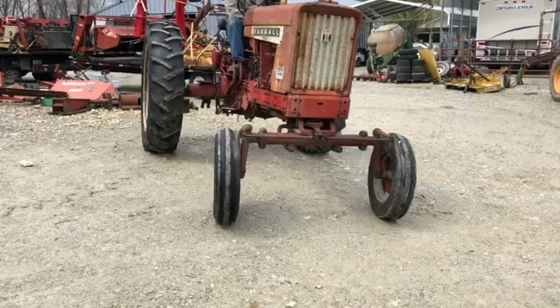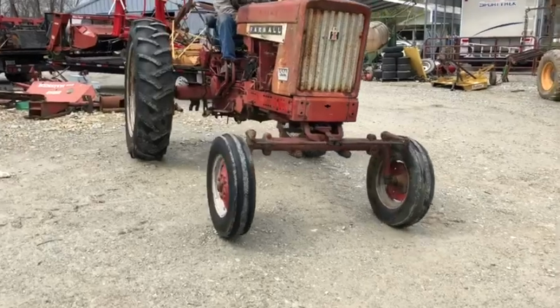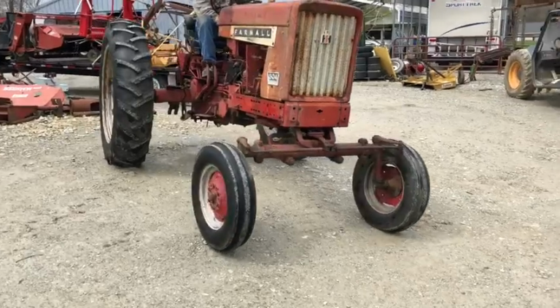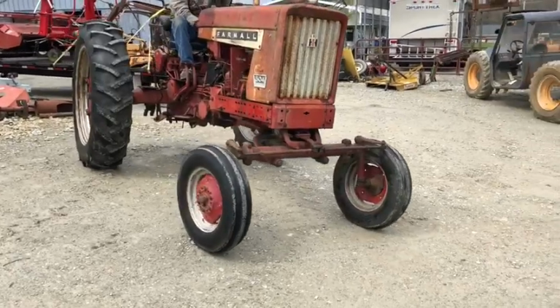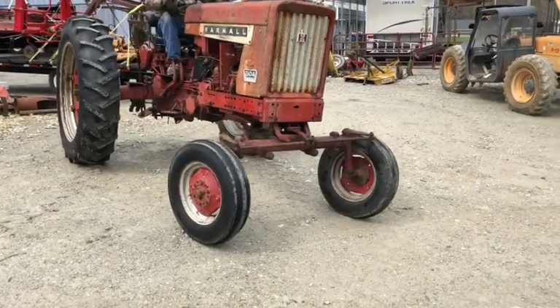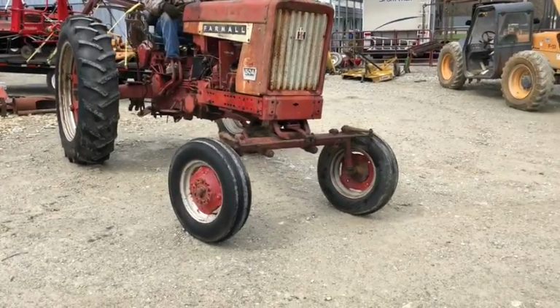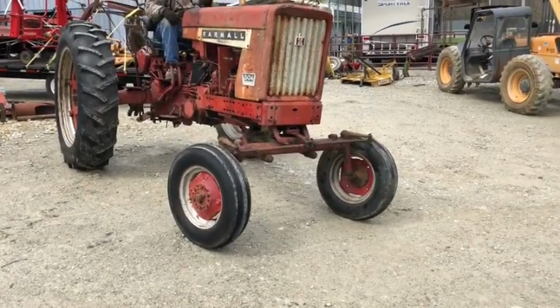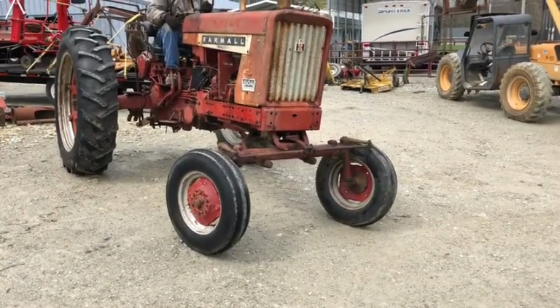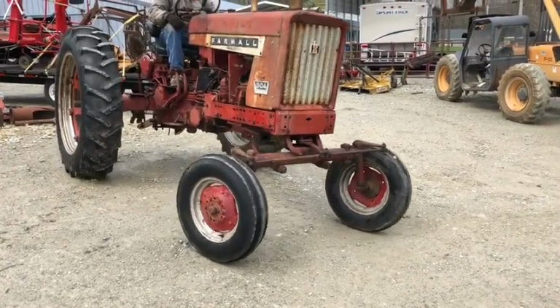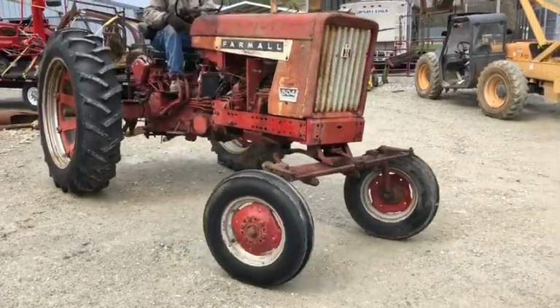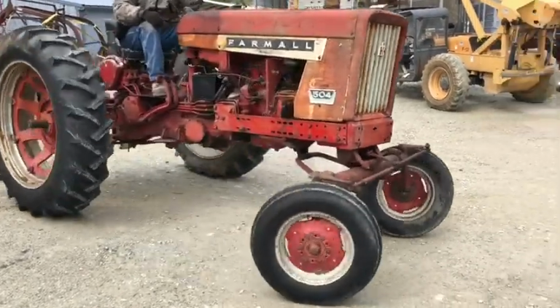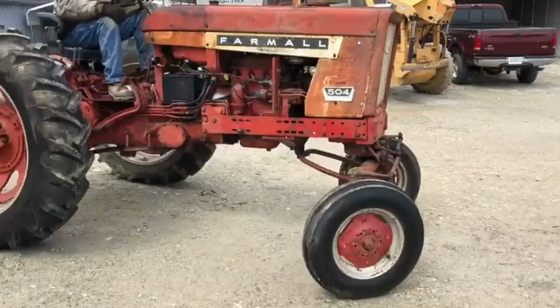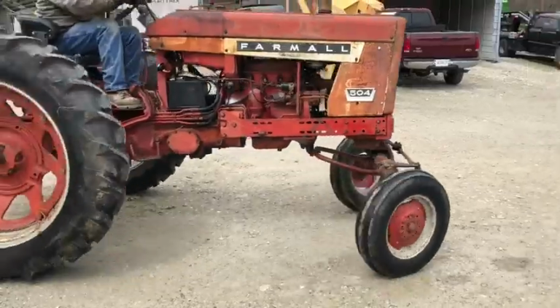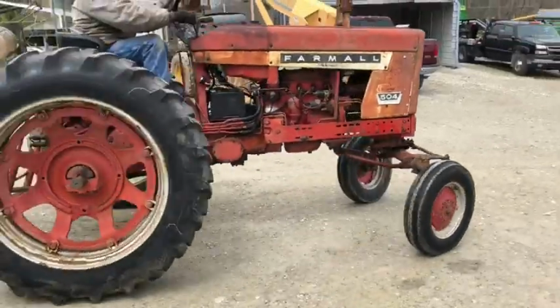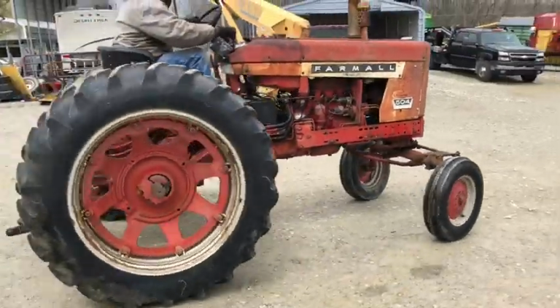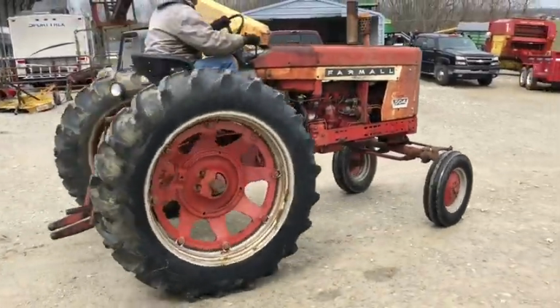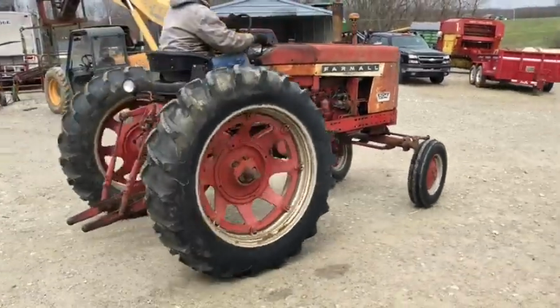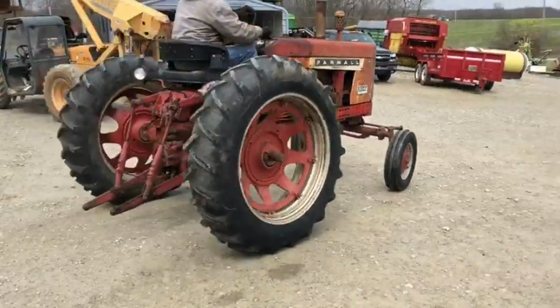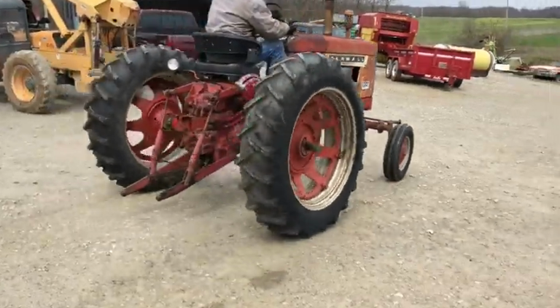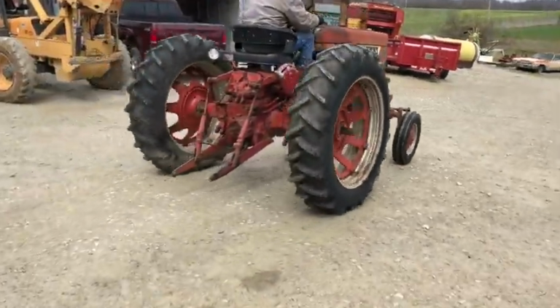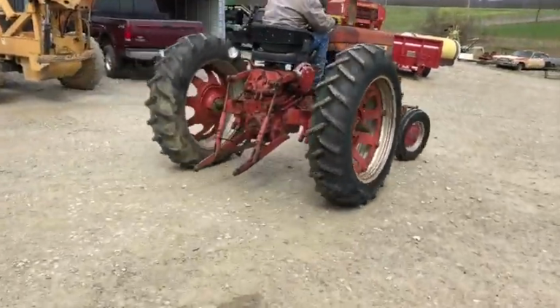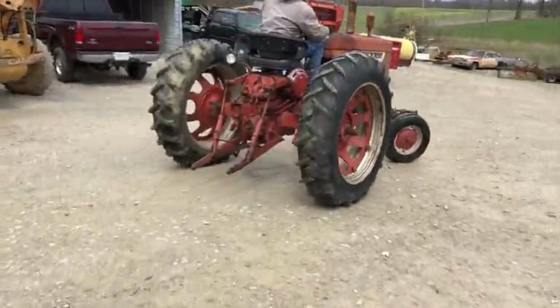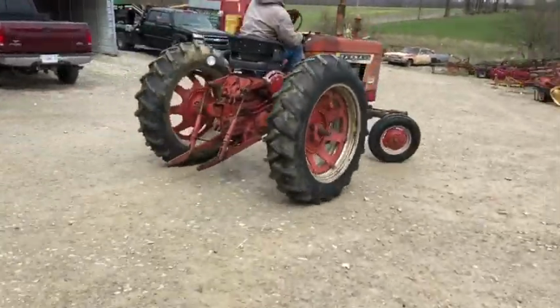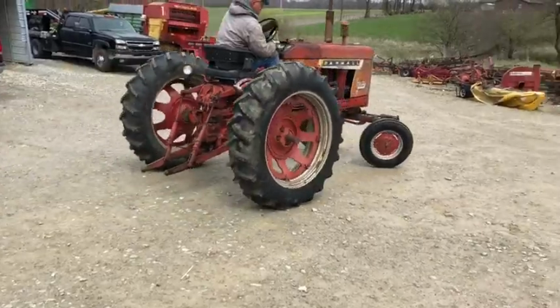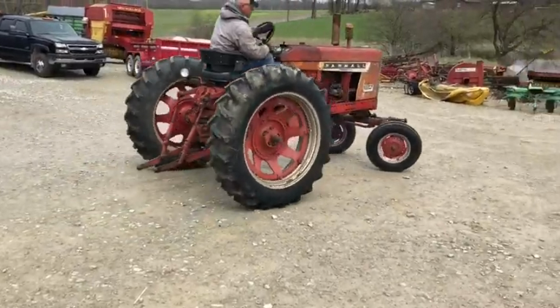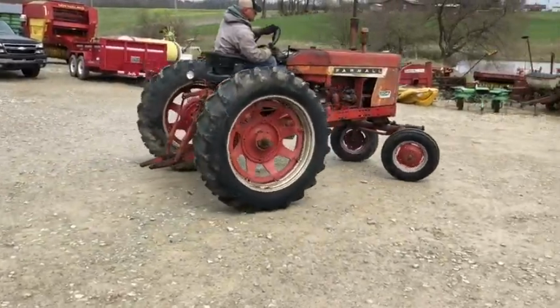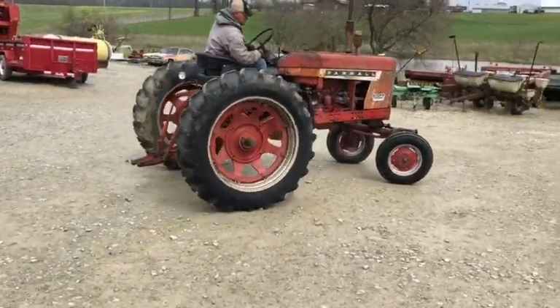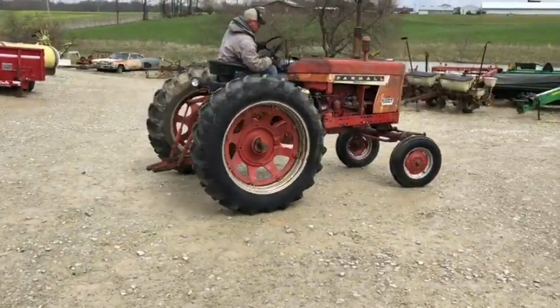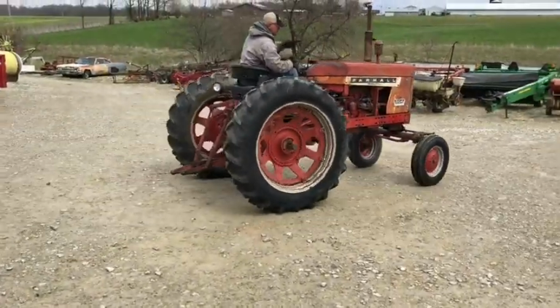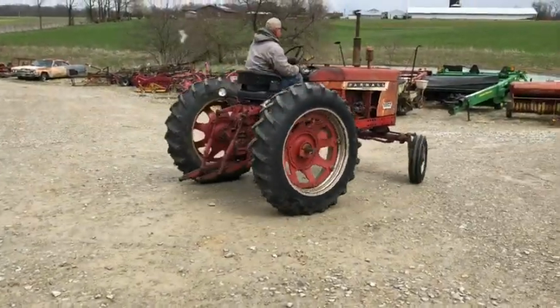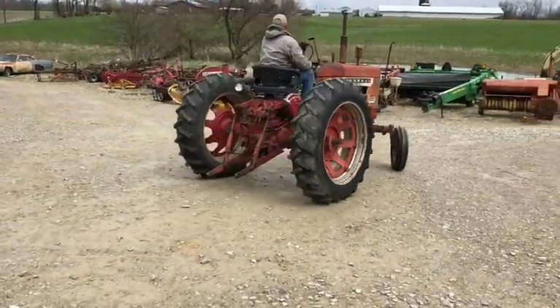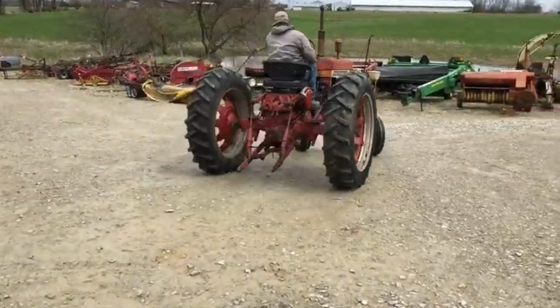I would guess that the wide front and three-point makes it just a little bit rare. The PTO does not shut completely off — it seems to engage real solid, but it doesn't completely shut off.